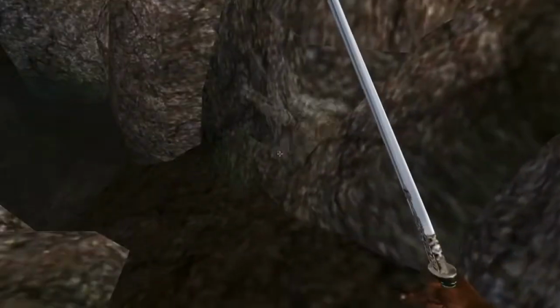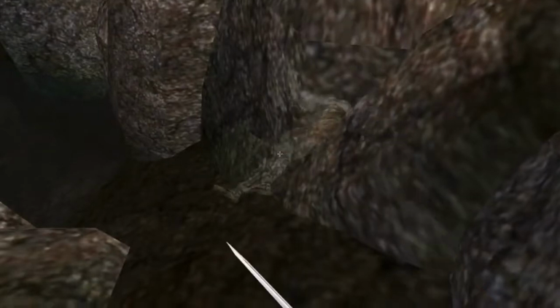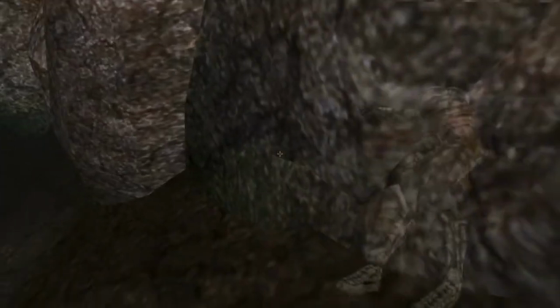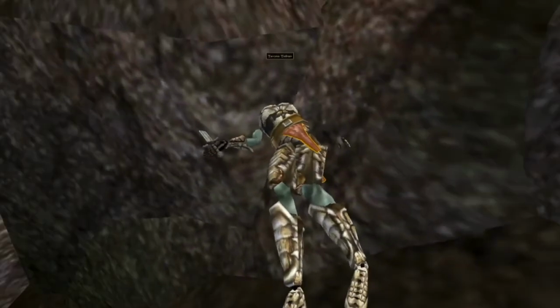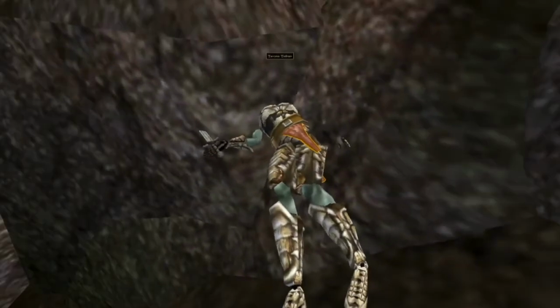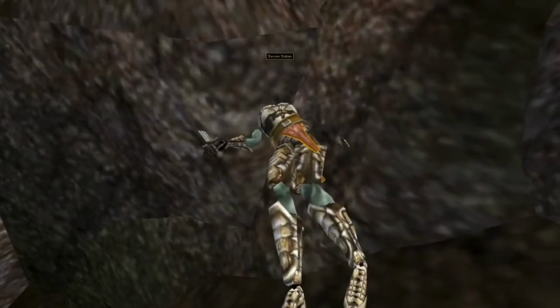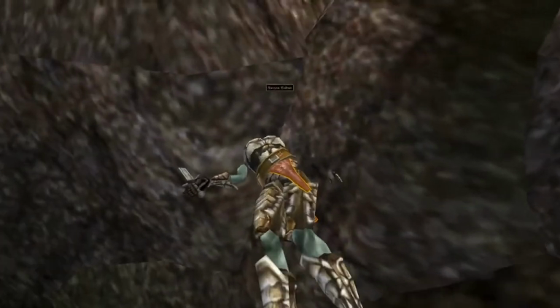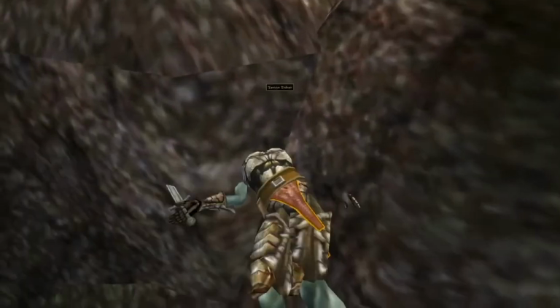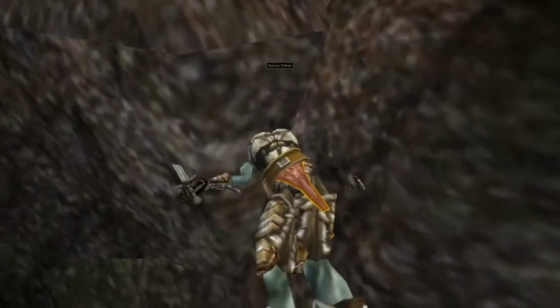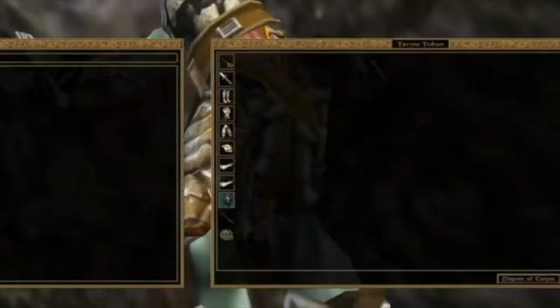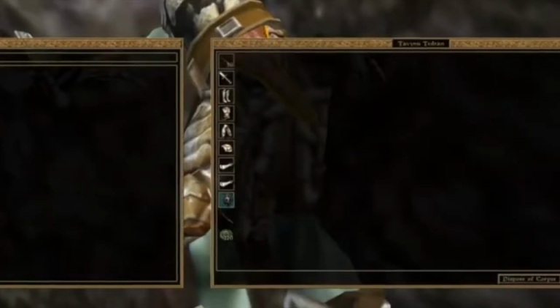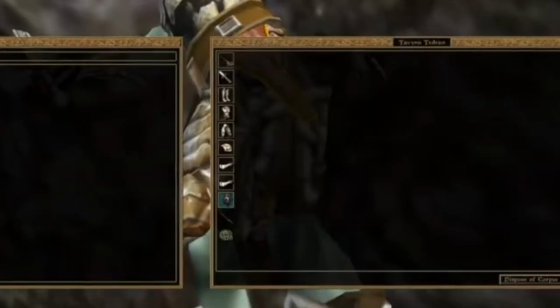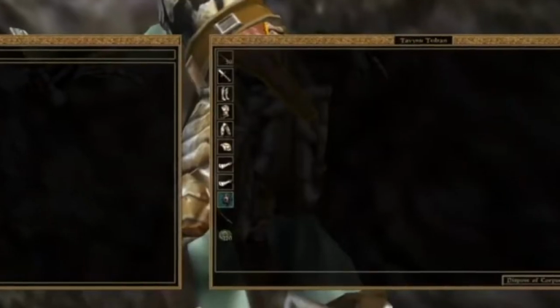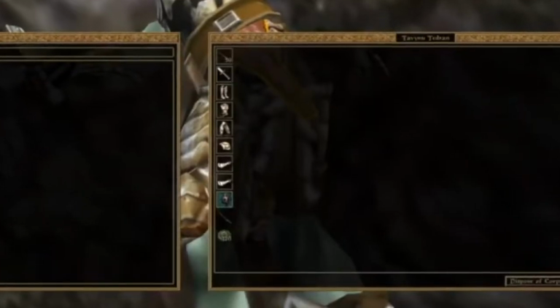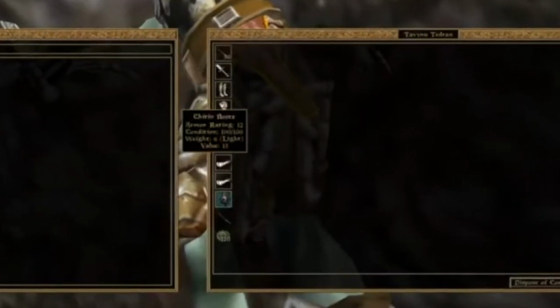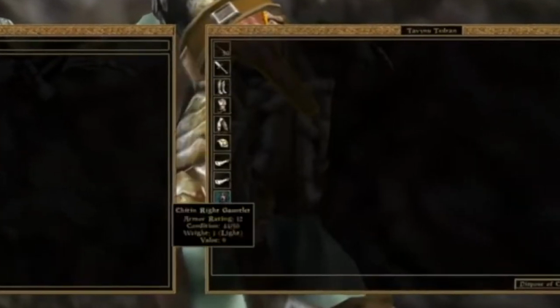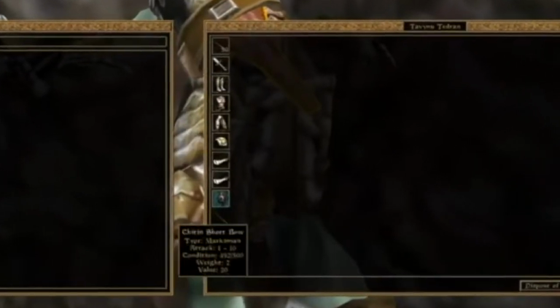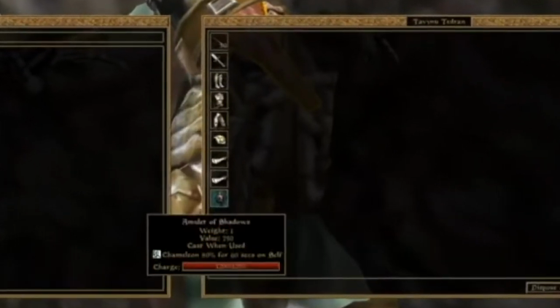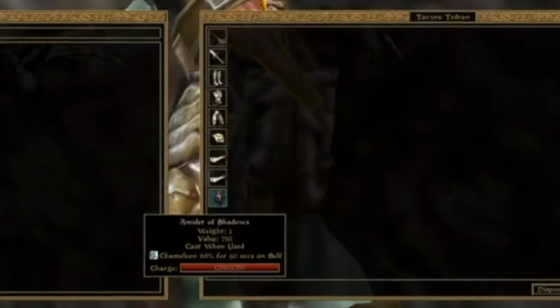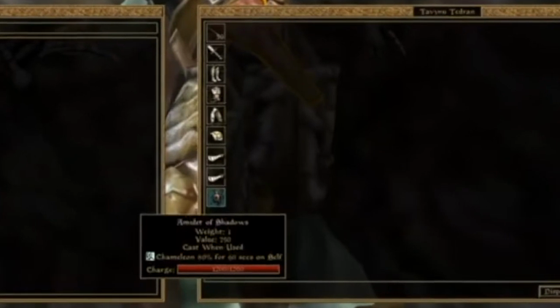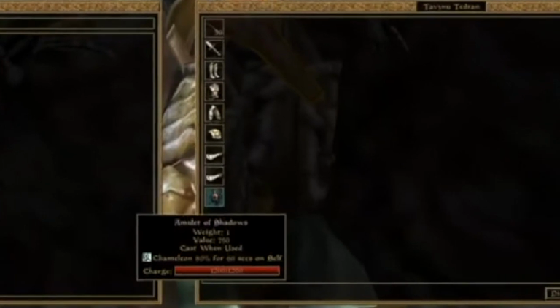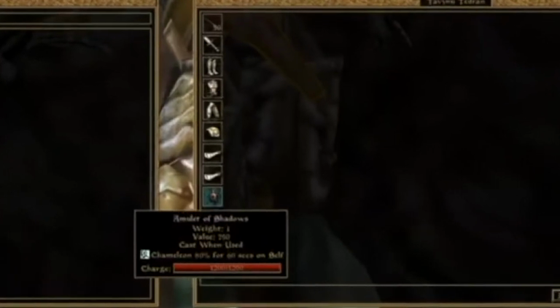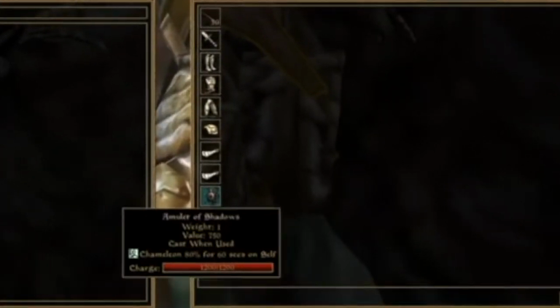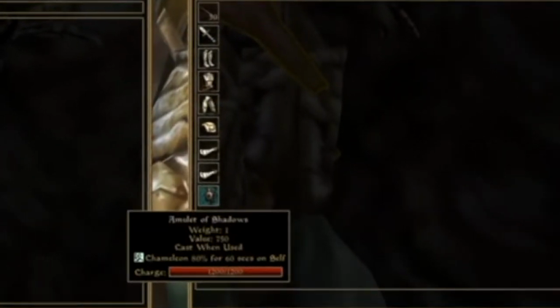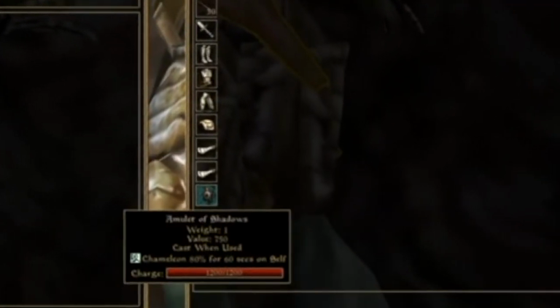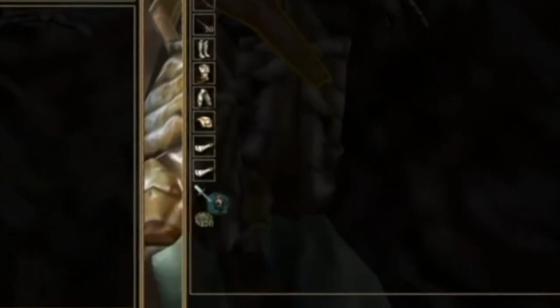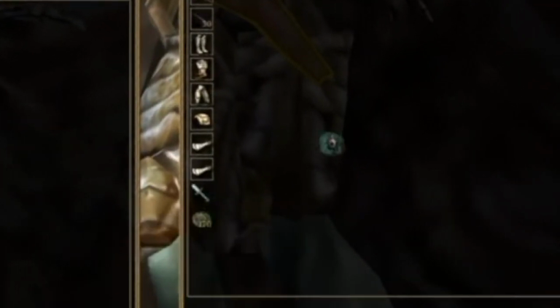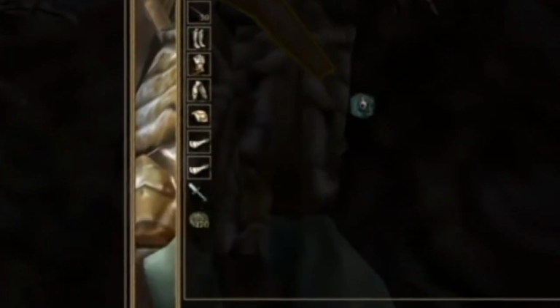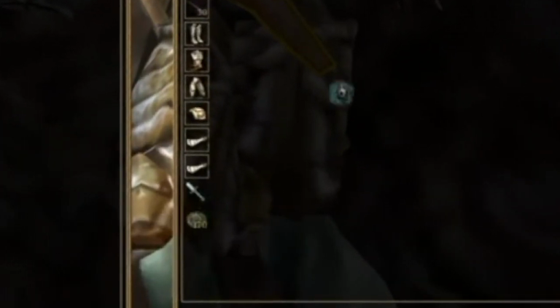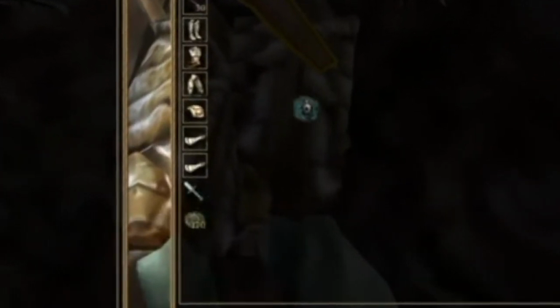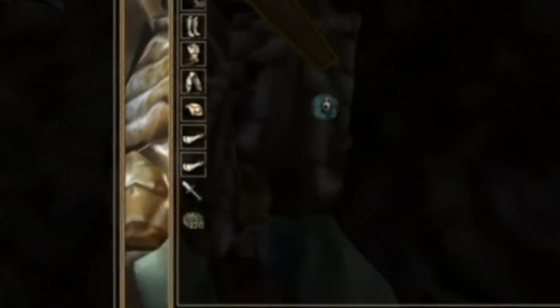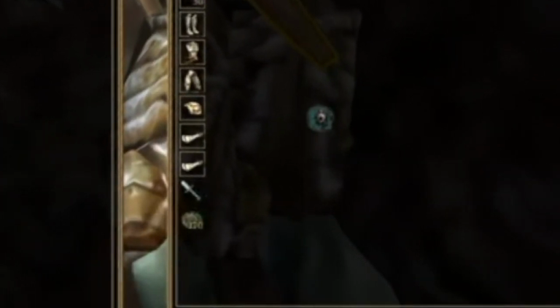Defeat them both and you can claim your prize: the Amulet of Shadows. This is a ridiculously good item — so good it should probably have been locked away behind a more difficult quest.